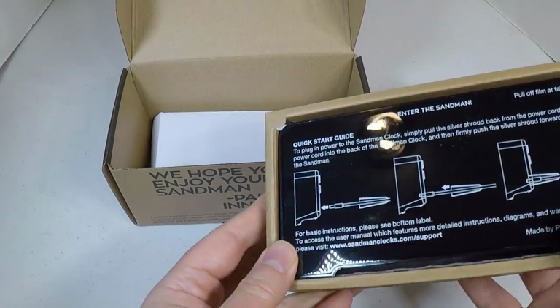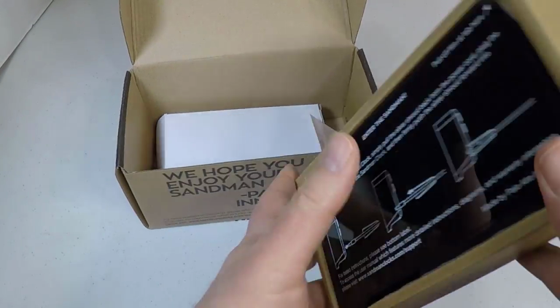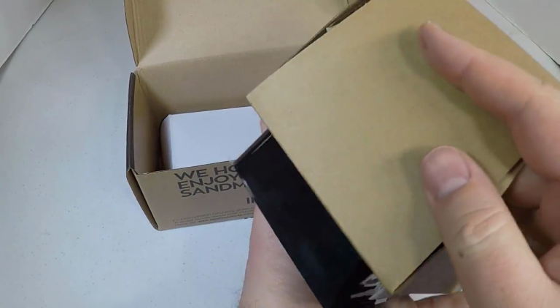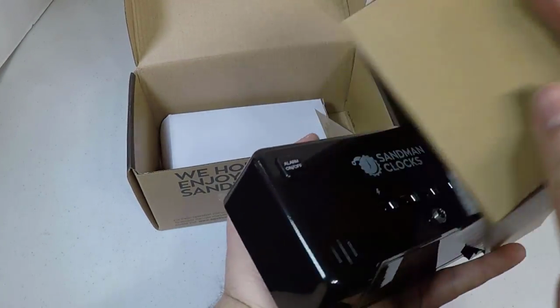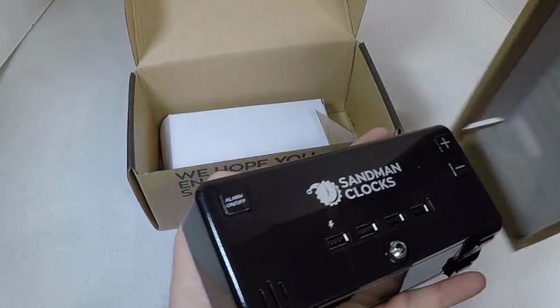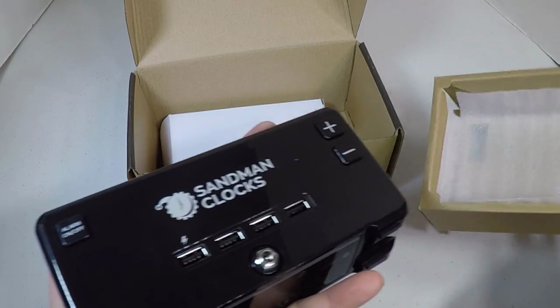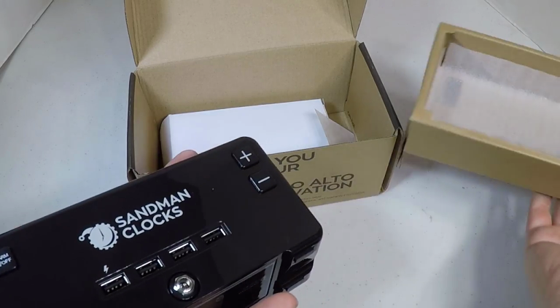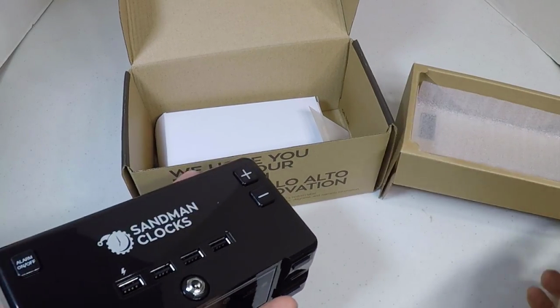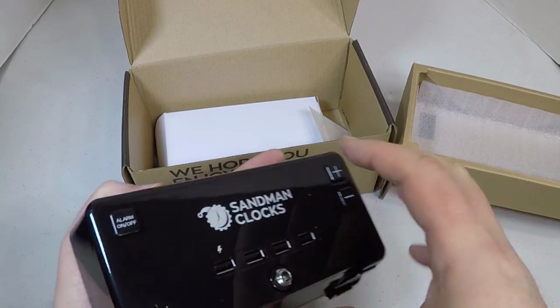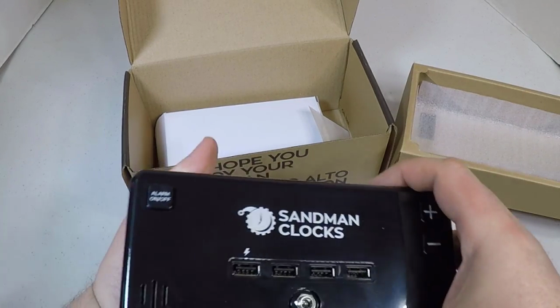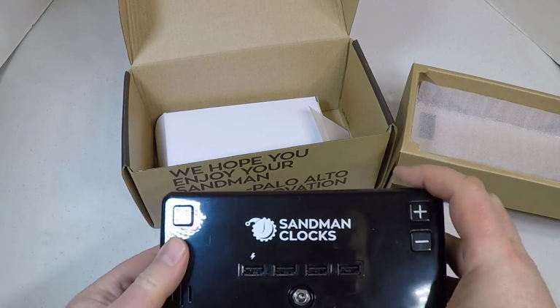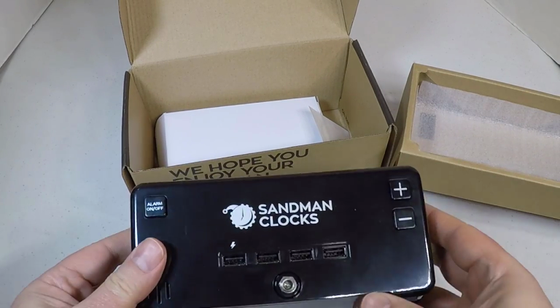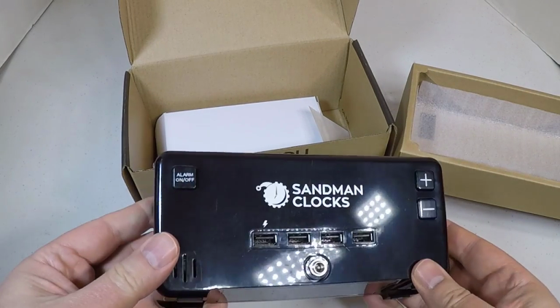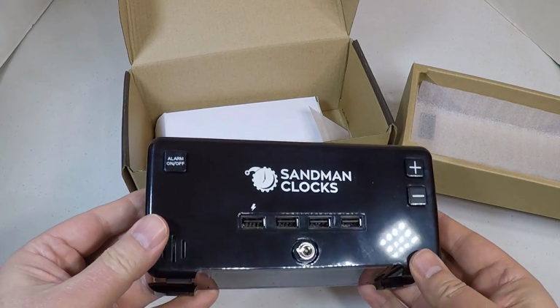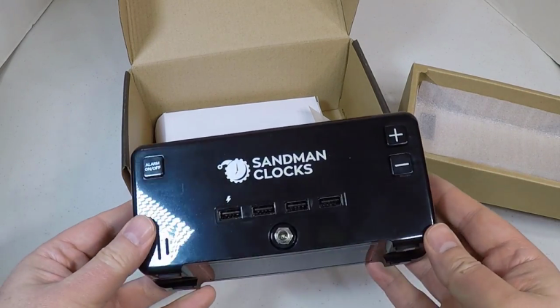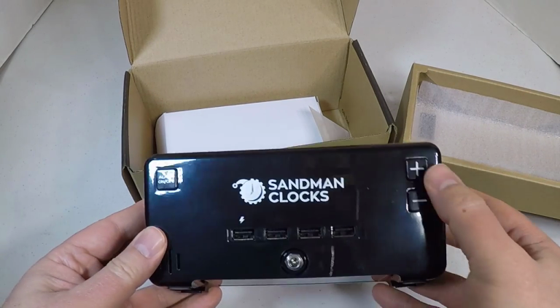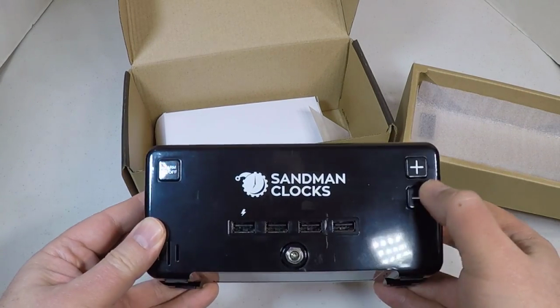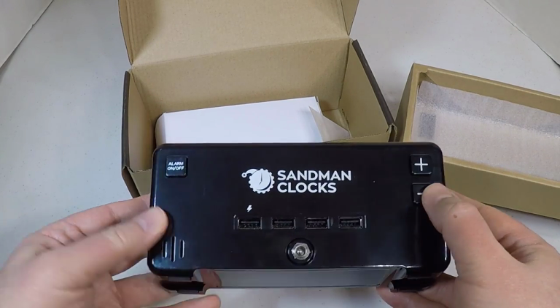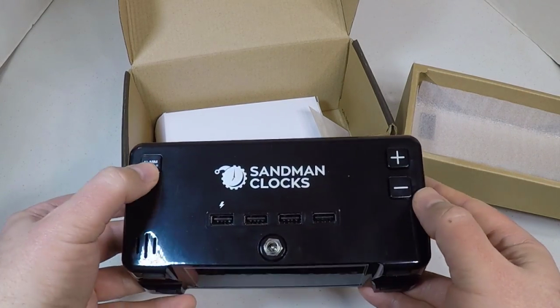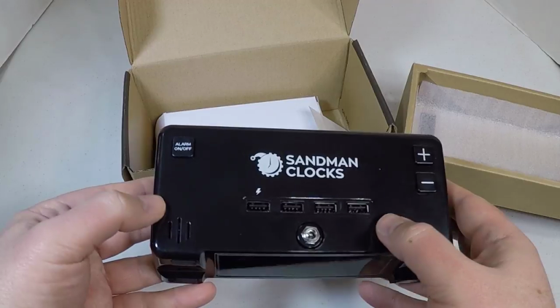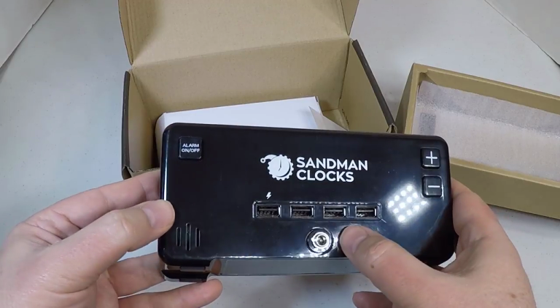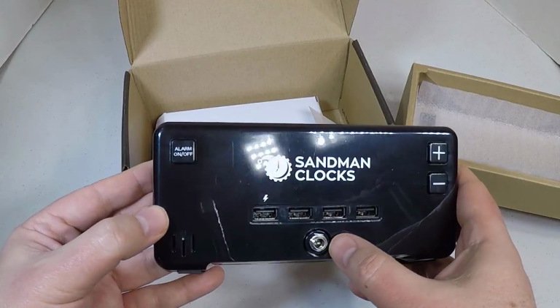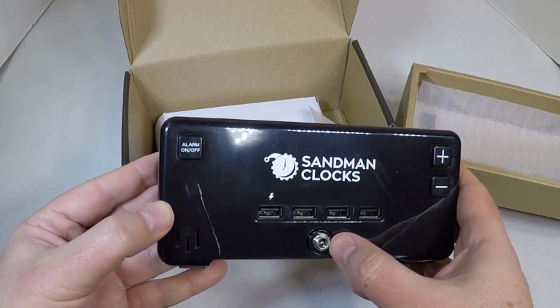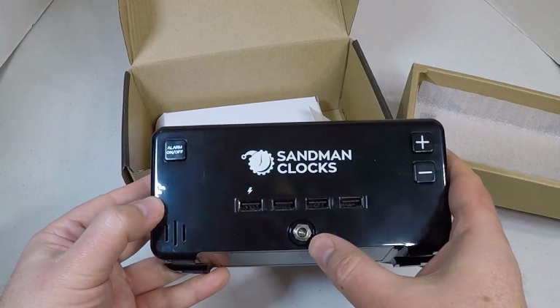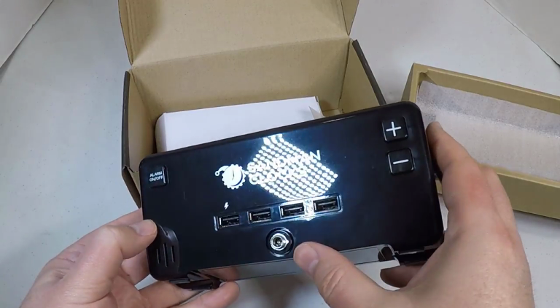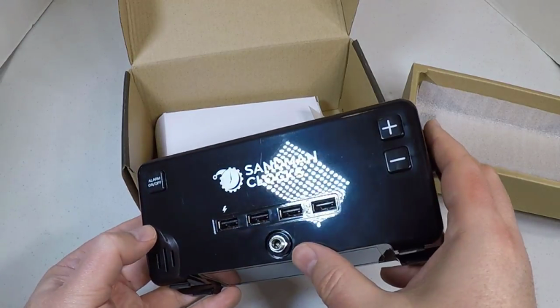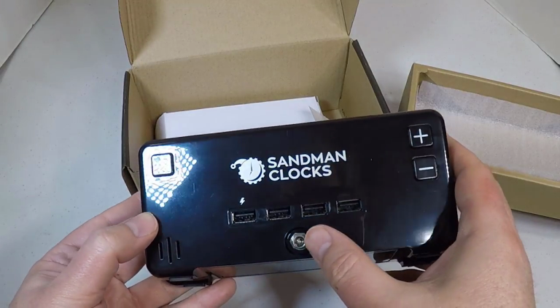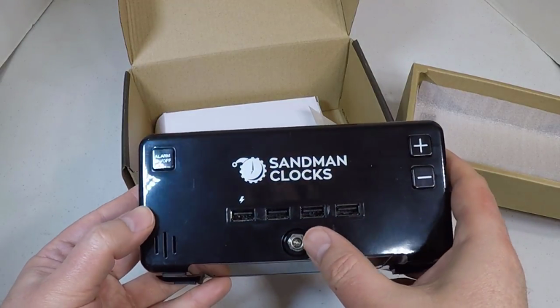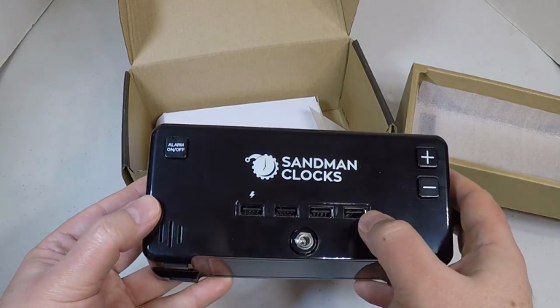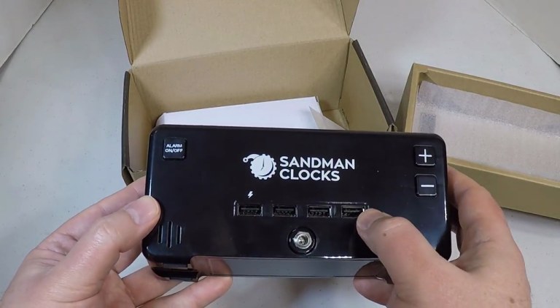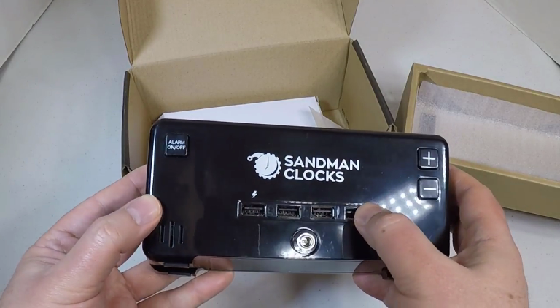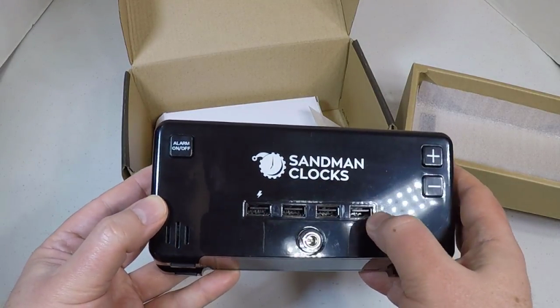It's got a bright LED readout so you can see what you want, and you can even set alarms with it. One of the cool features is it has four USB ports where you can charge your devices.